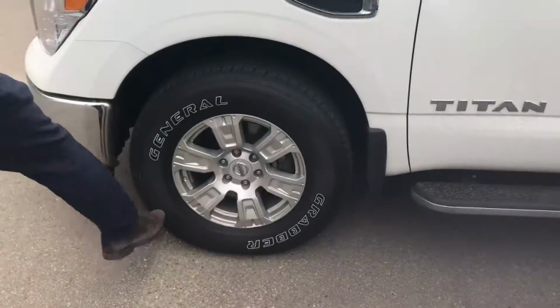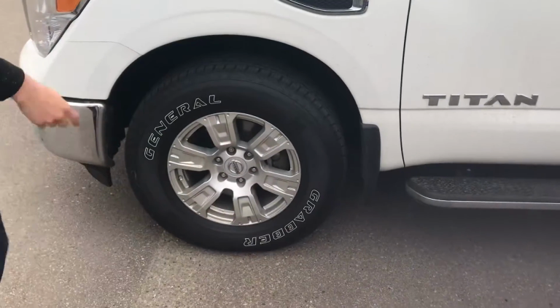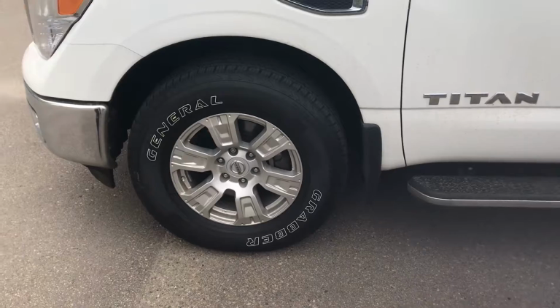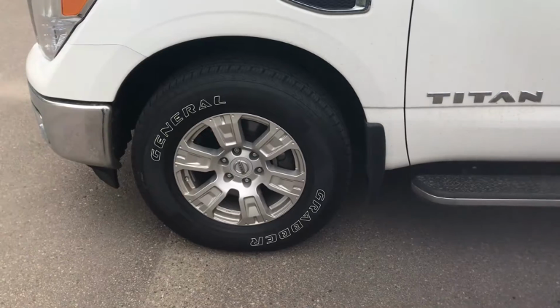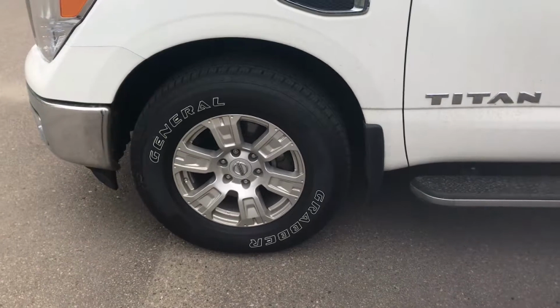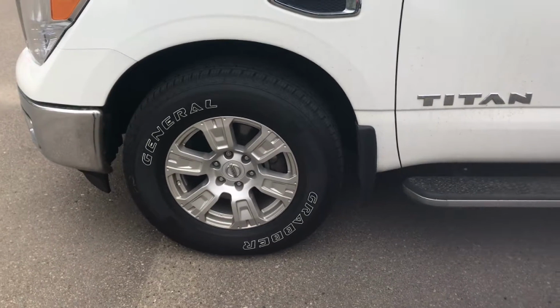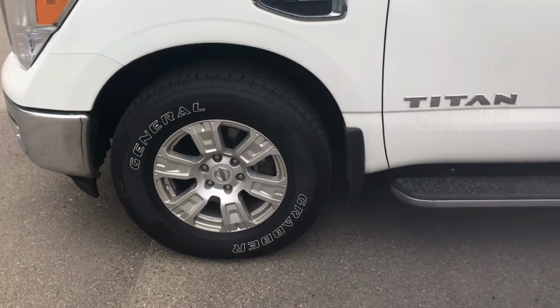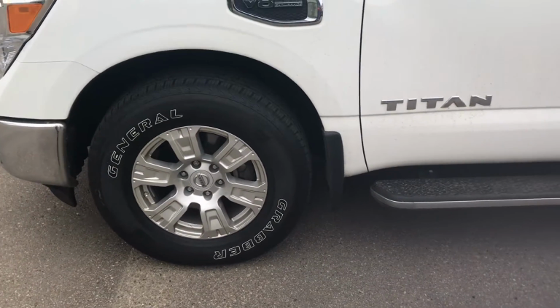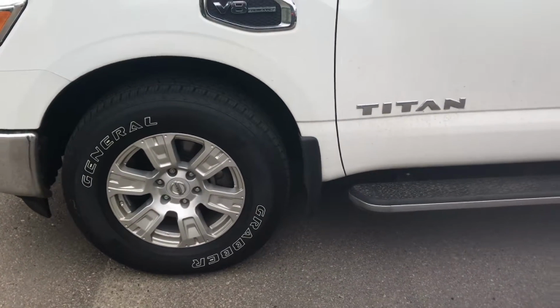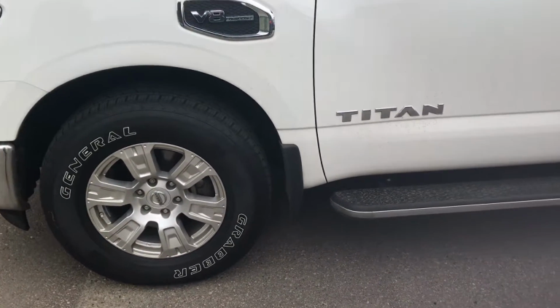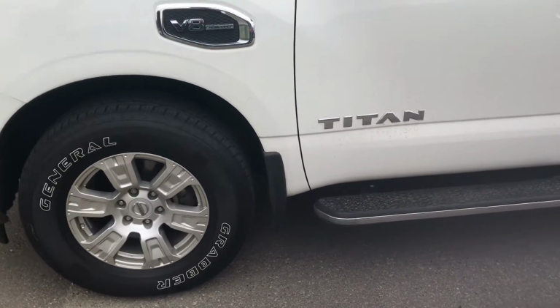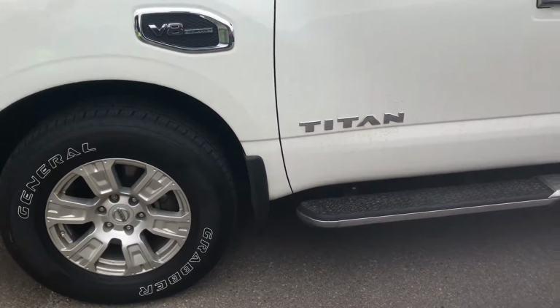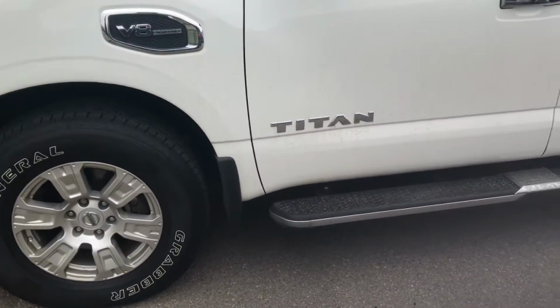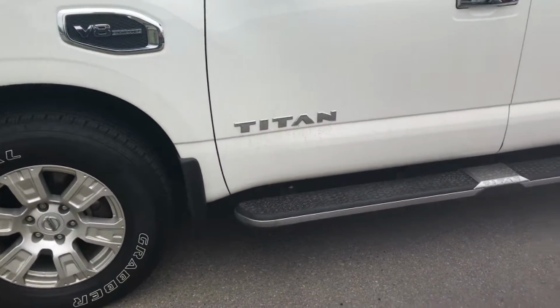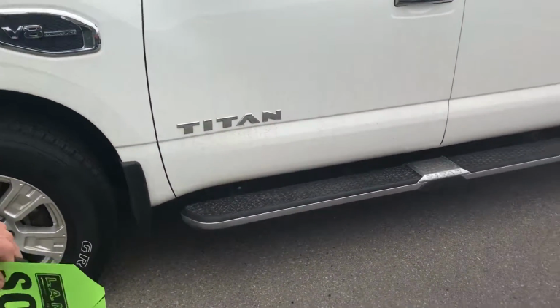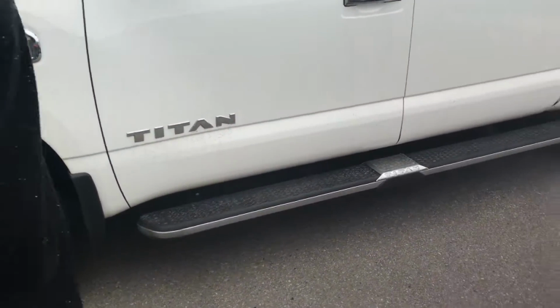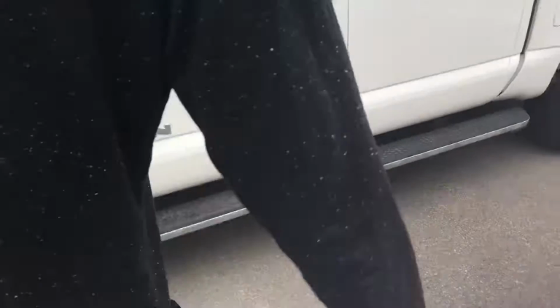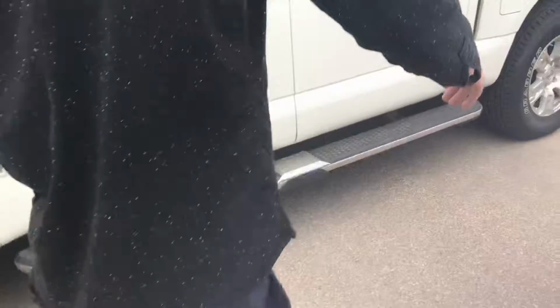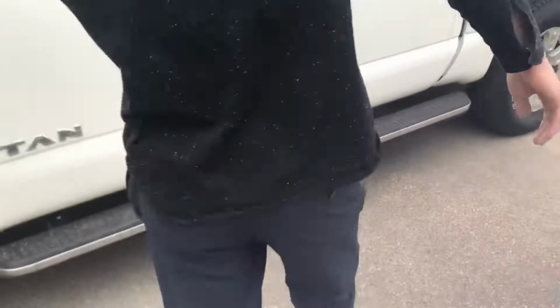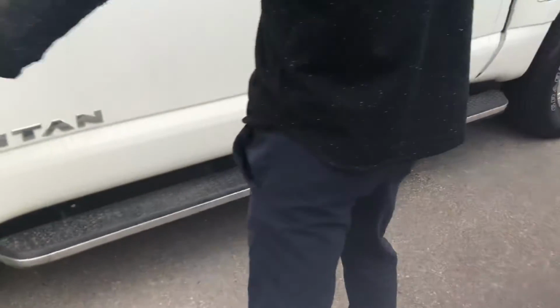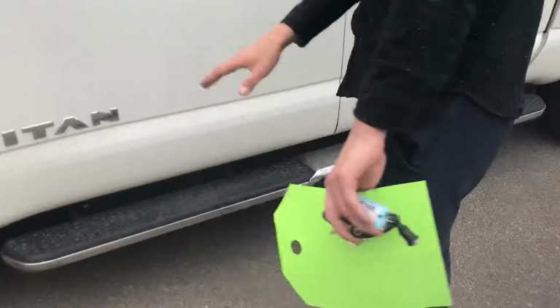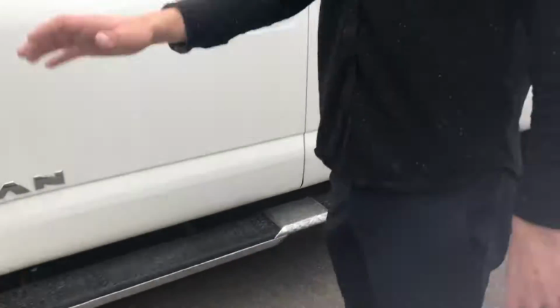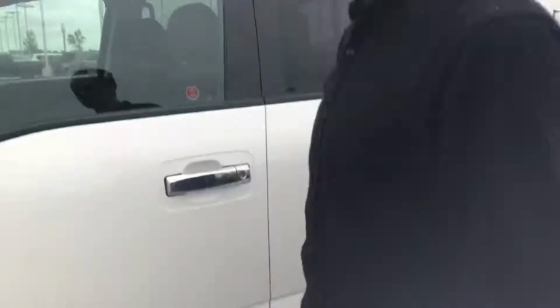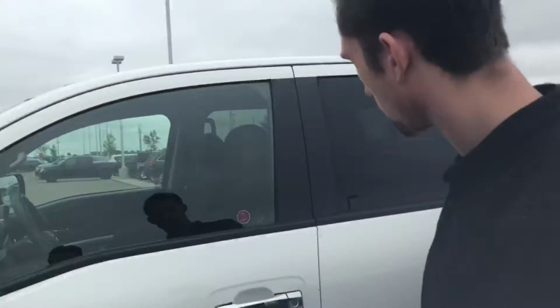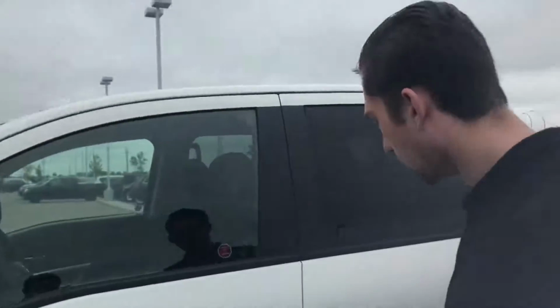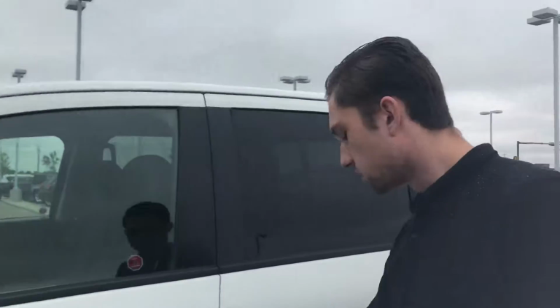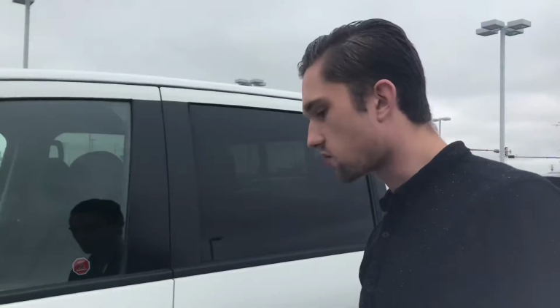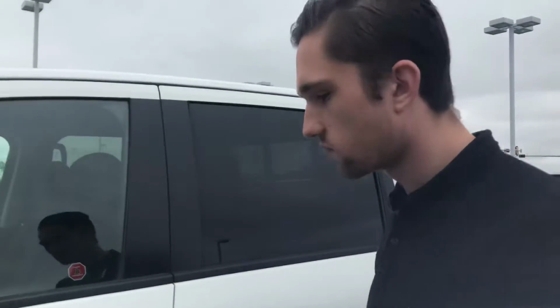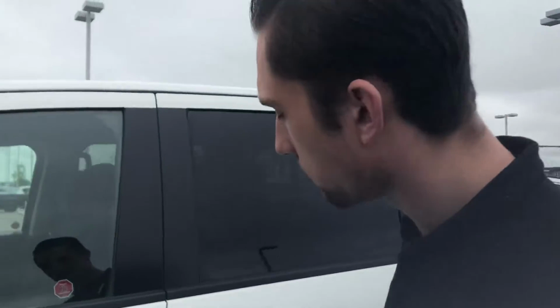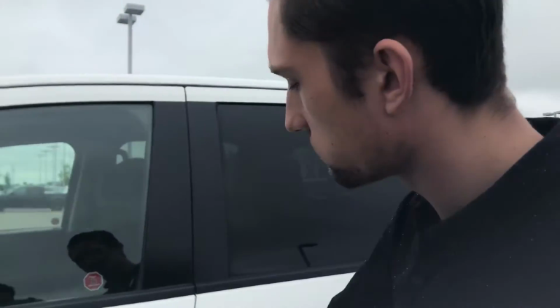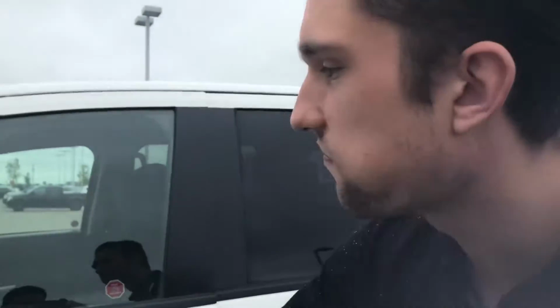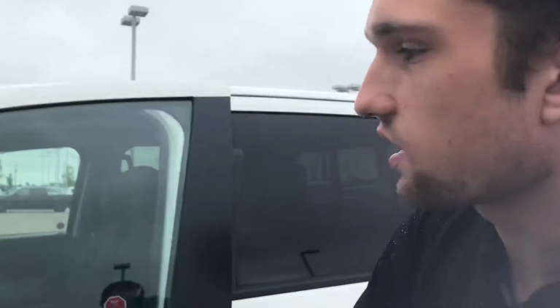Brand new General Grabber tires on this guy. Rims are all in really good shape, not curbed up or anything like that. The tires are brand new as well as the brakes on this truck. Titan running boards on this guy for you.